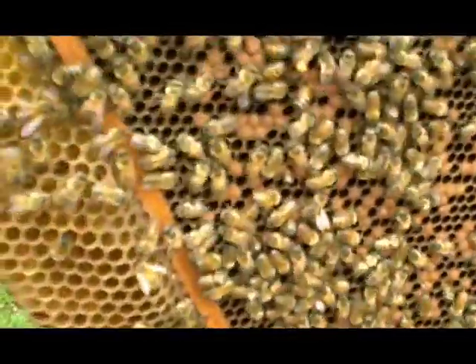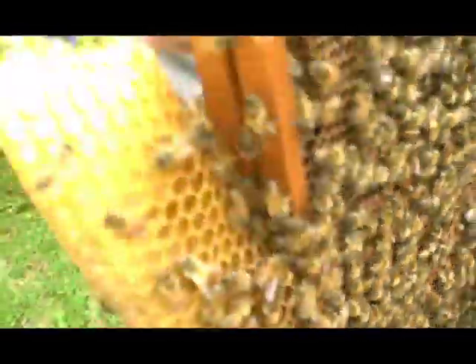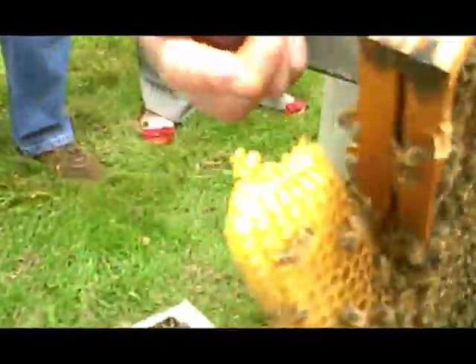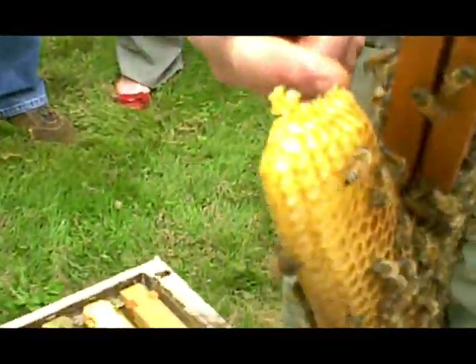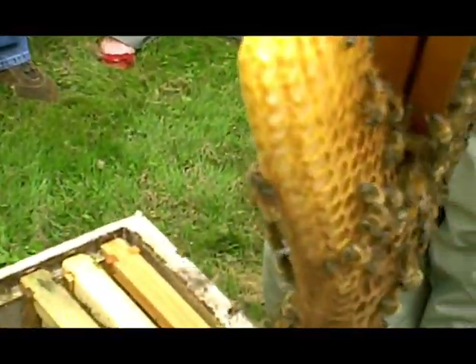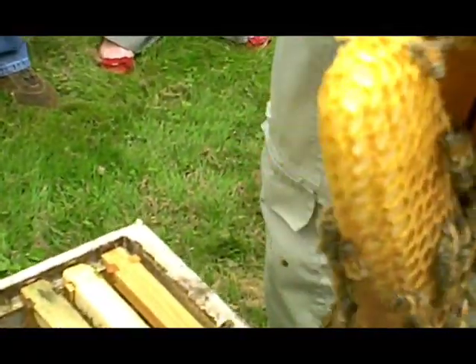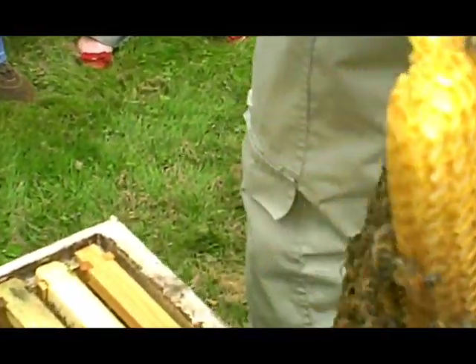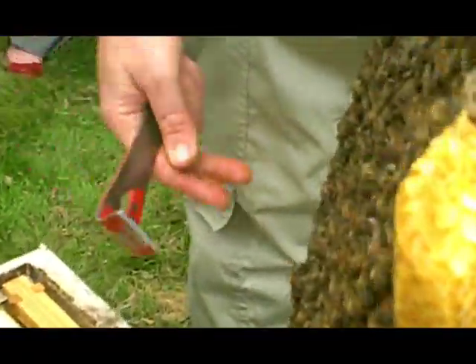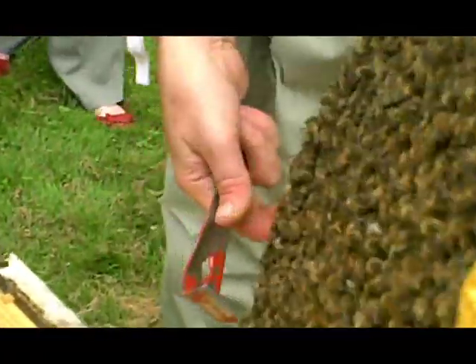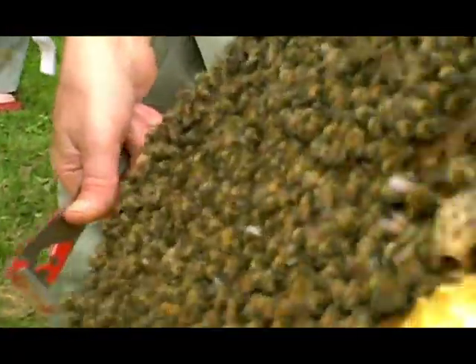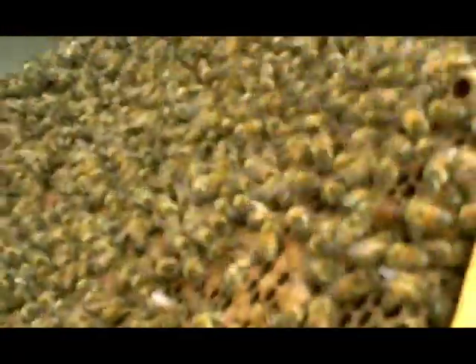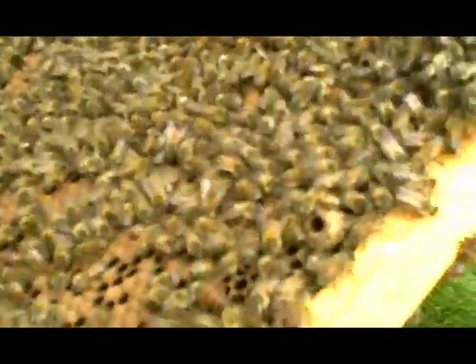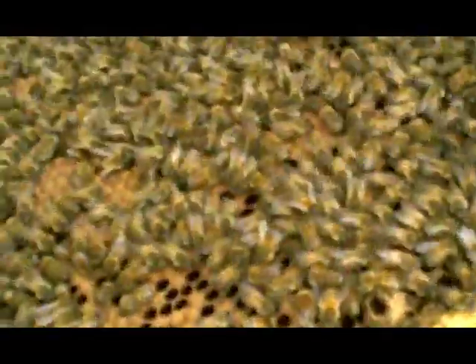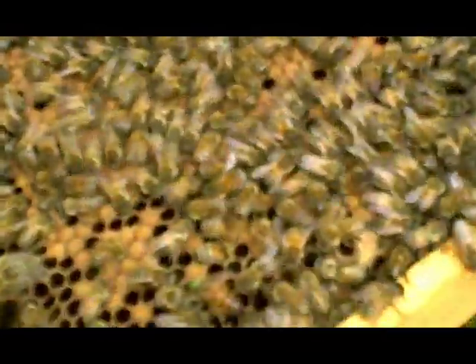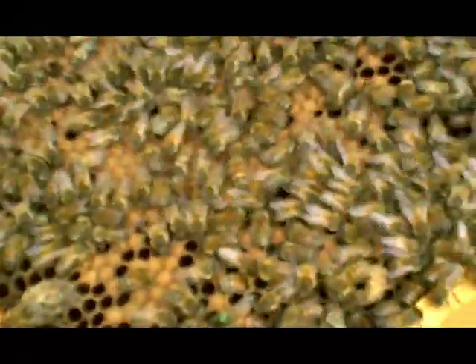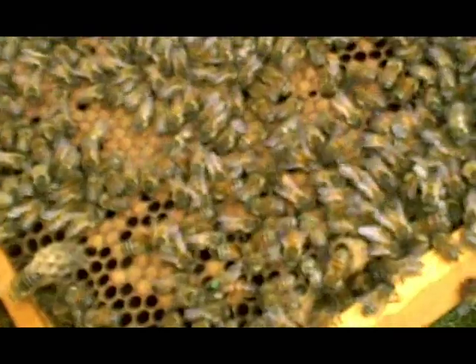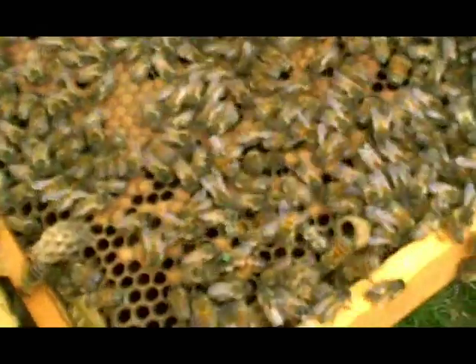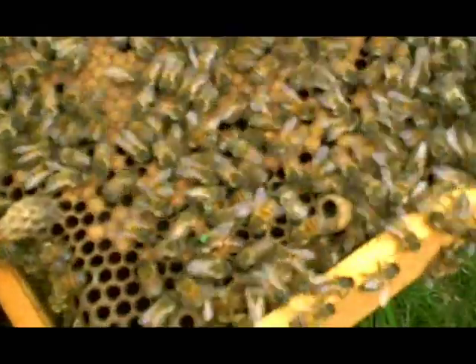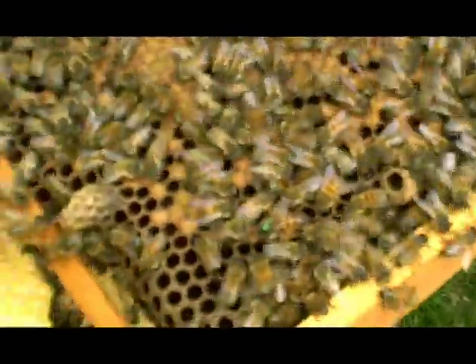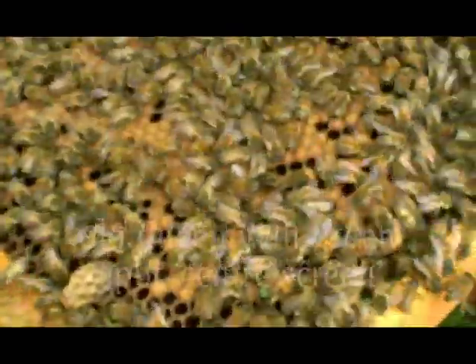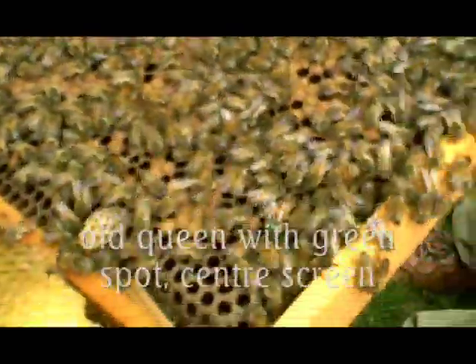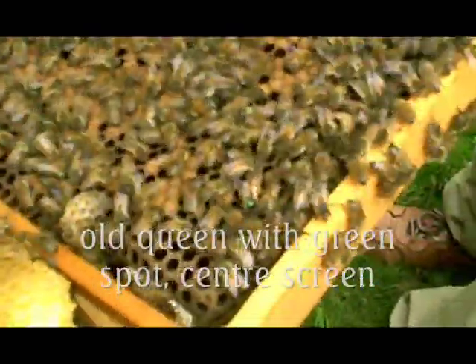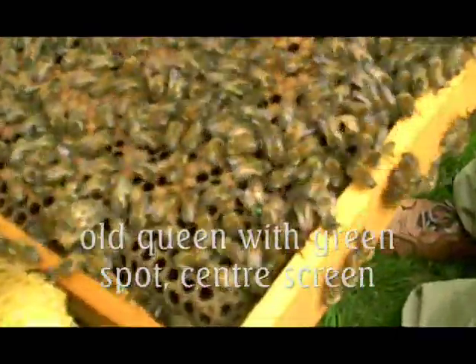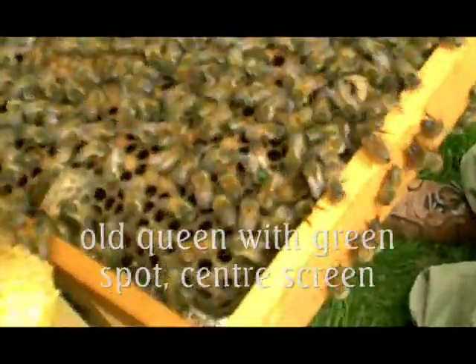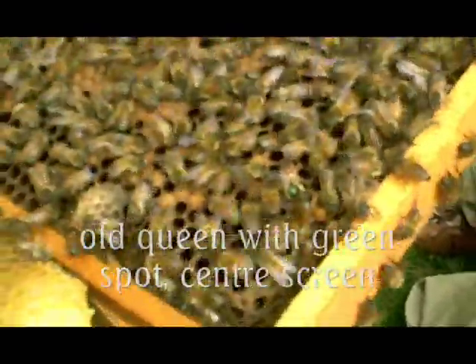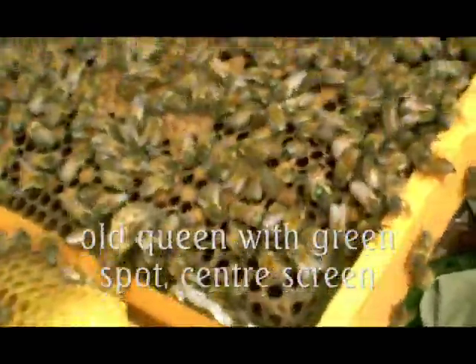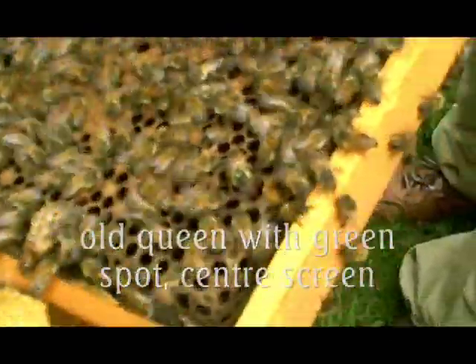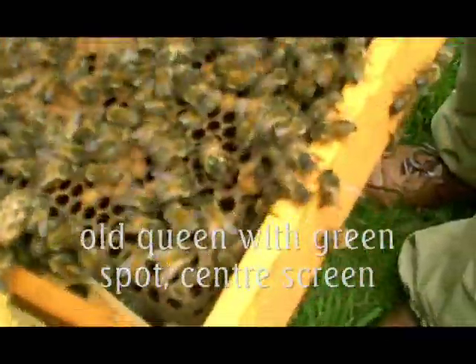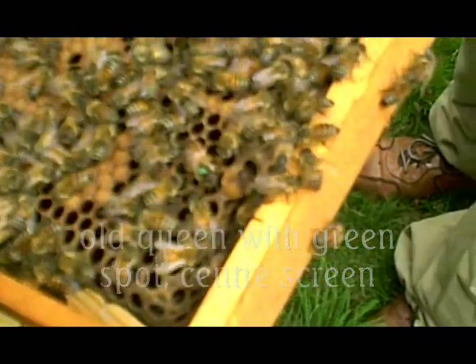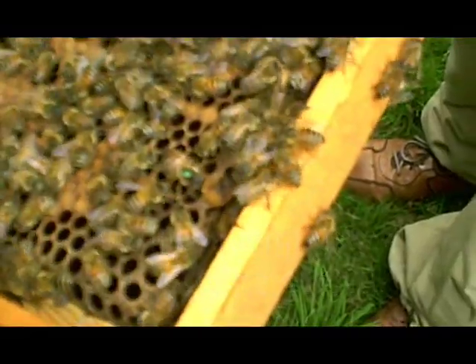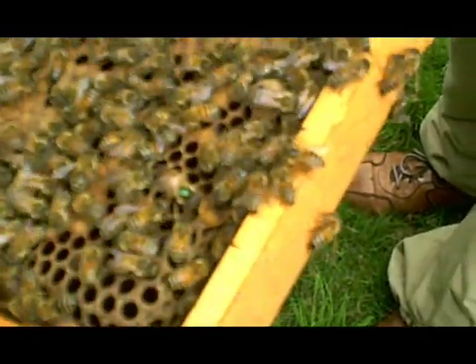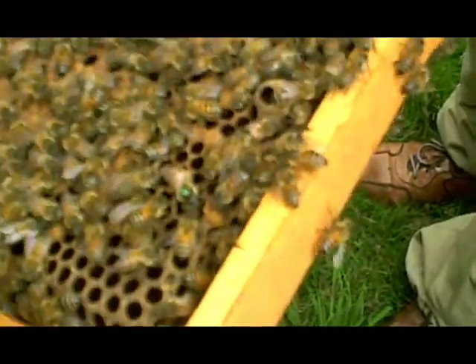There's the supersedure cell. There's the old queen. So we've got two — mother and daughter. I knew that was happening. So would she still be a virgin then? No, she was mated.